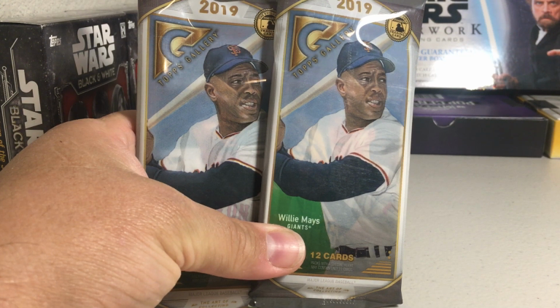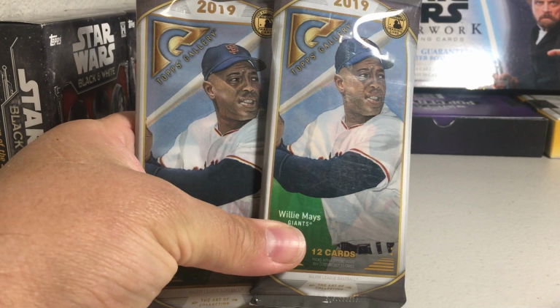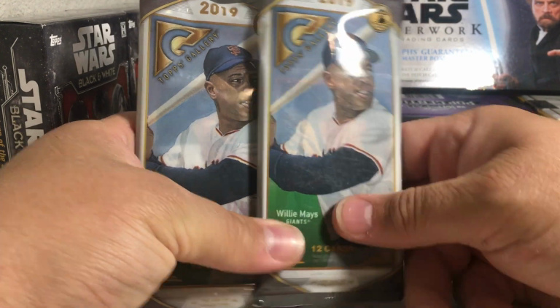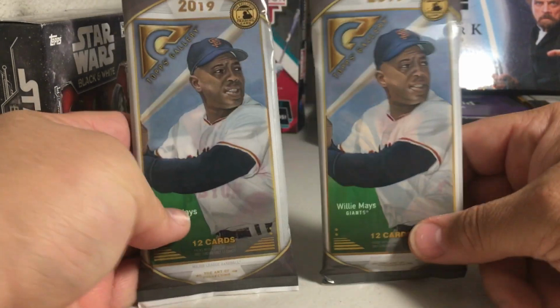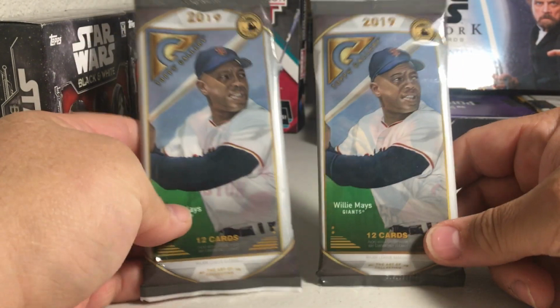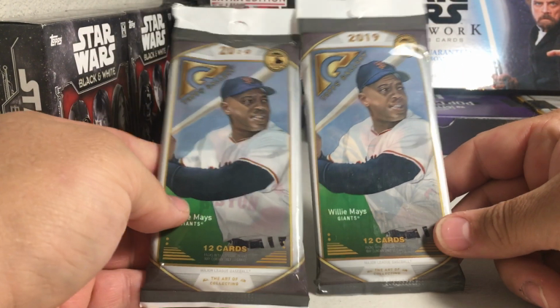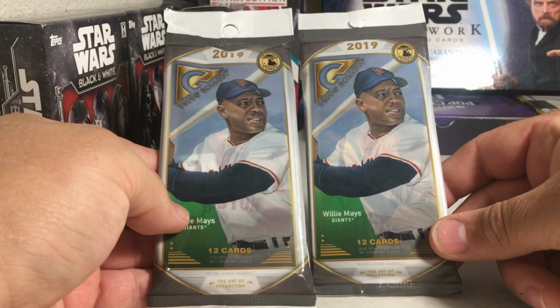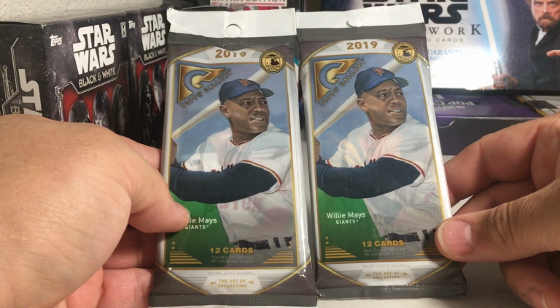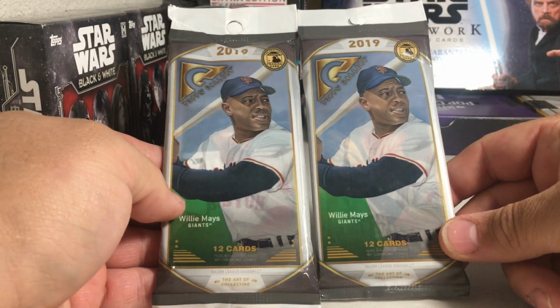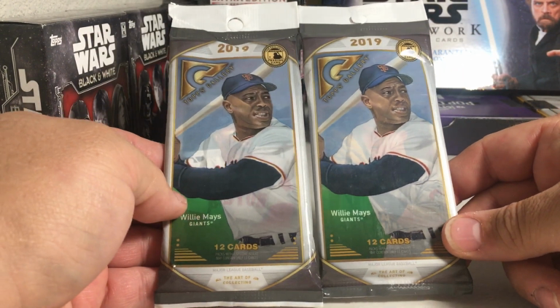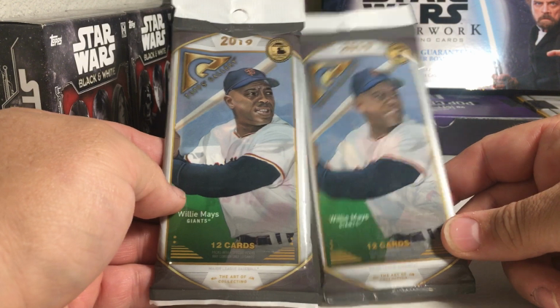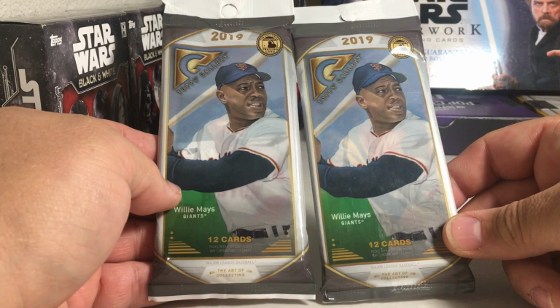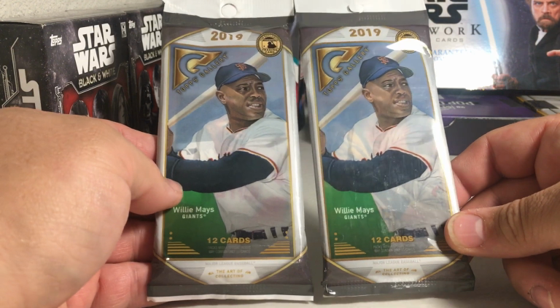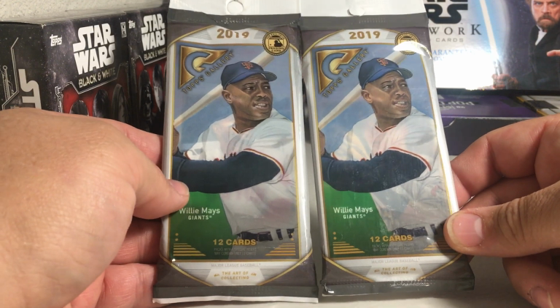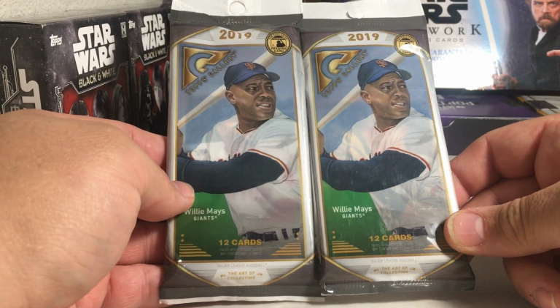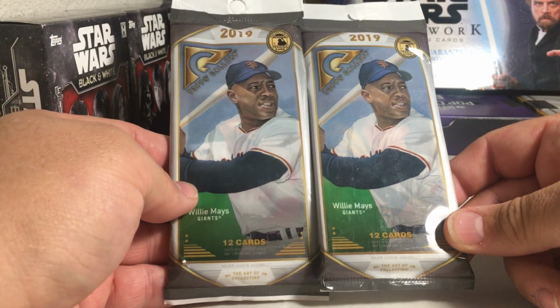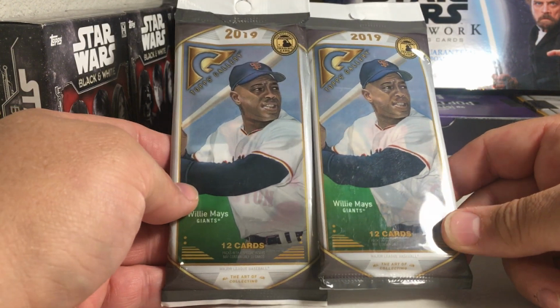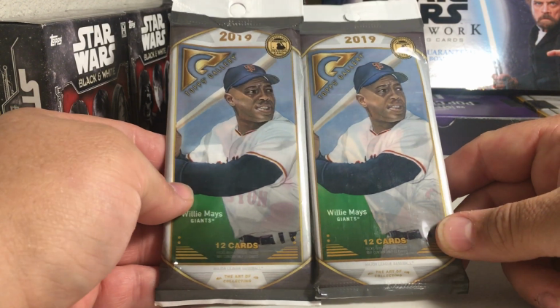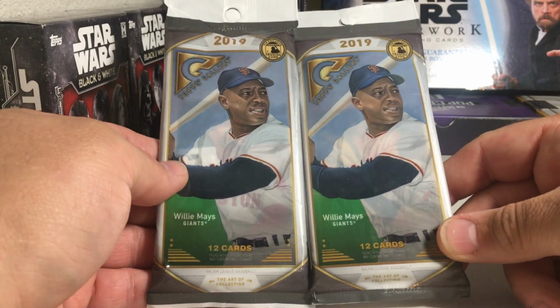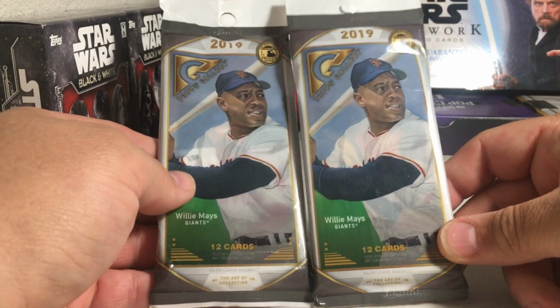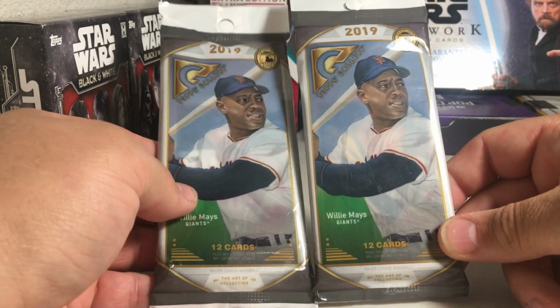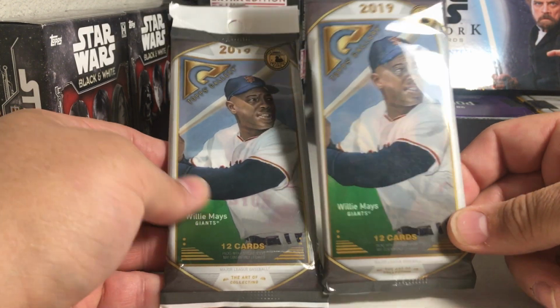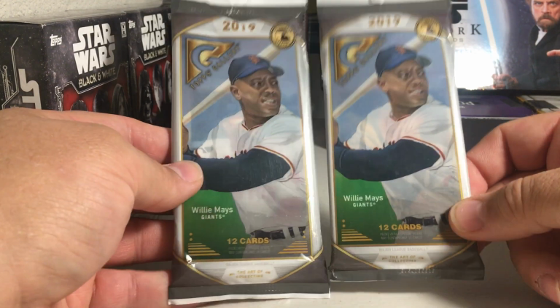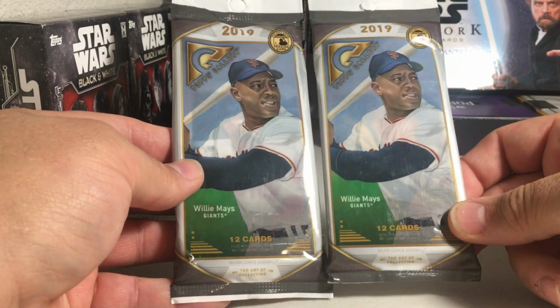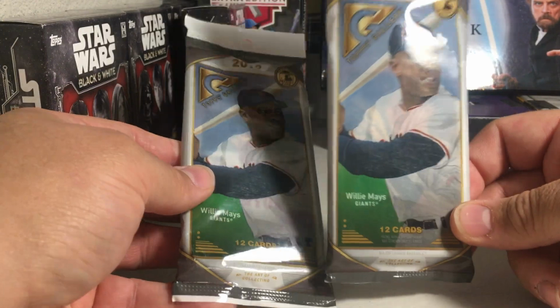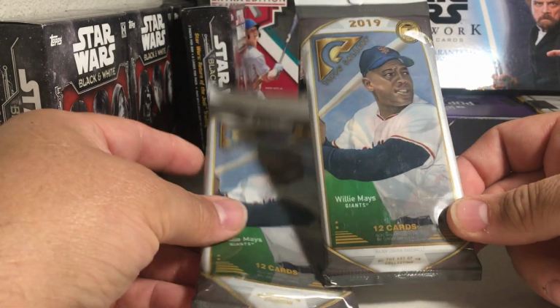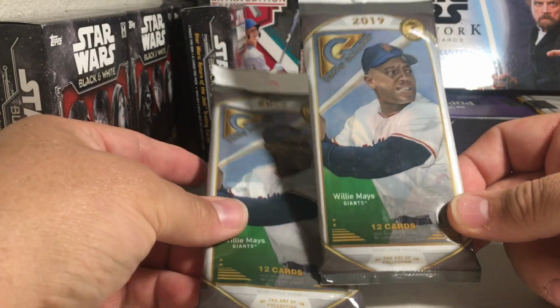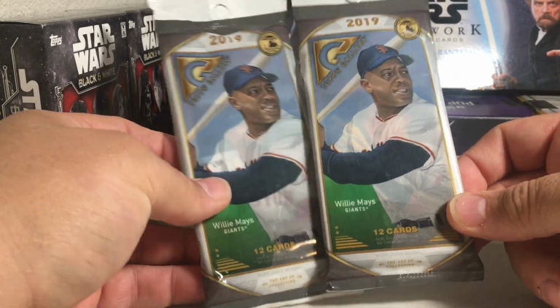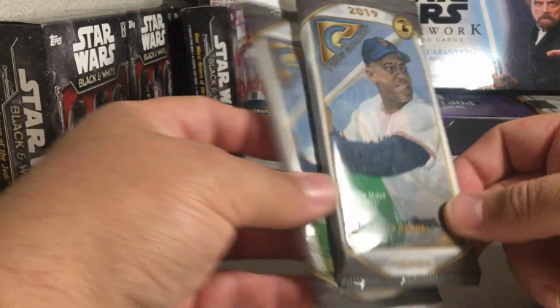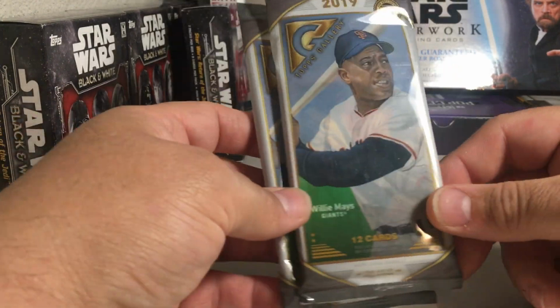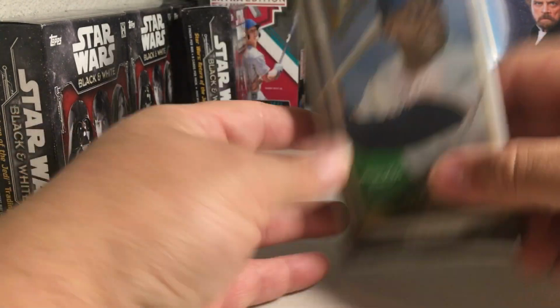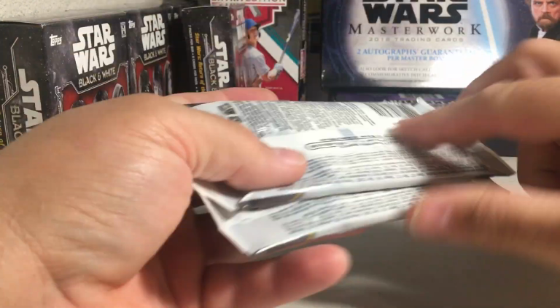Hey YouTube, Santa Frank here. Today opening up two more of these Topps Gallery 2019. I think these look really nice this year — definitely my favorite year of Topps Gallery.